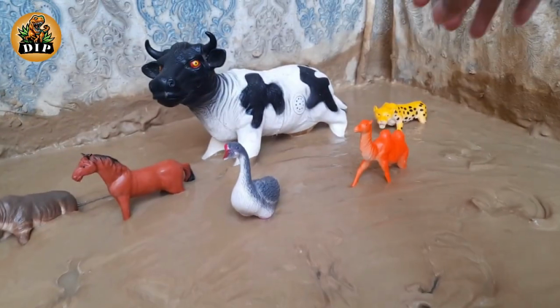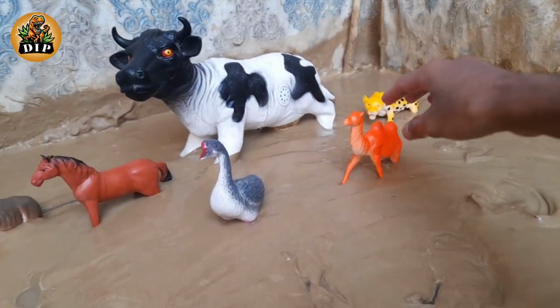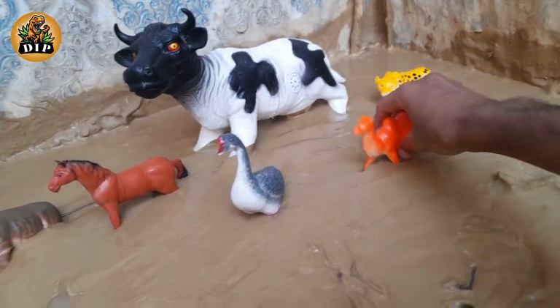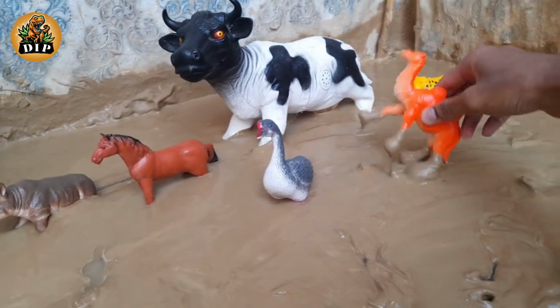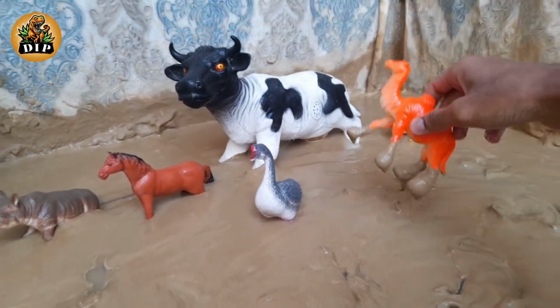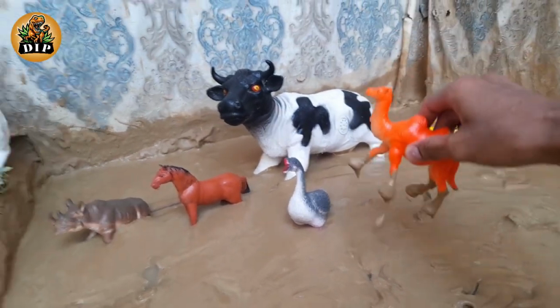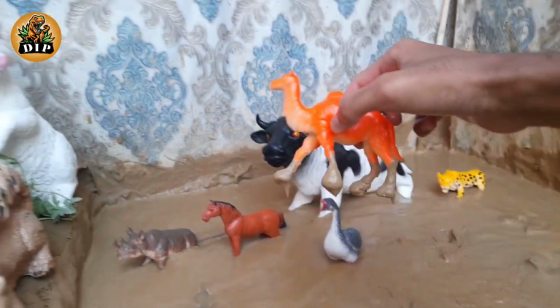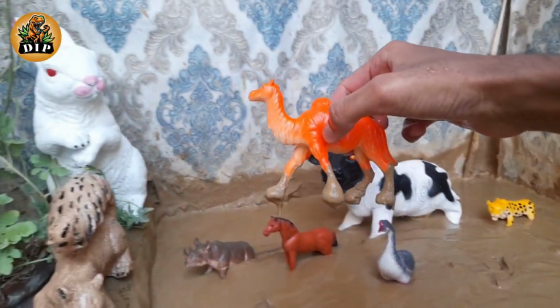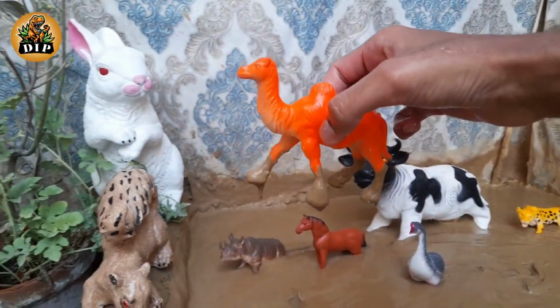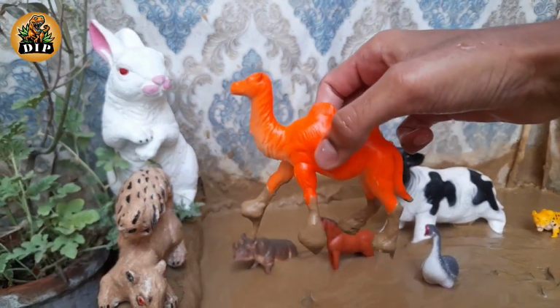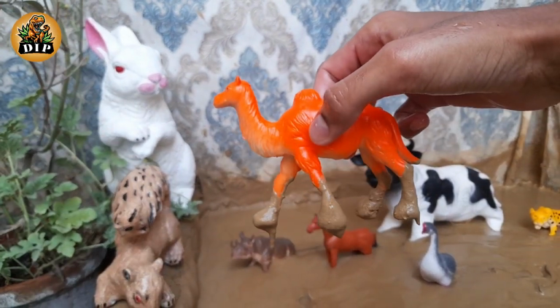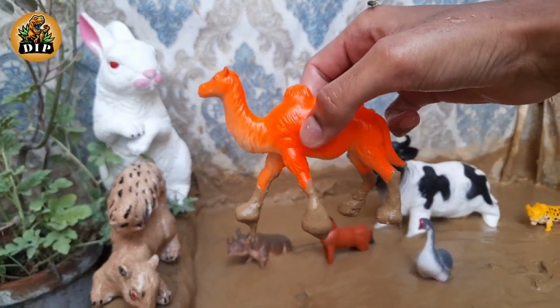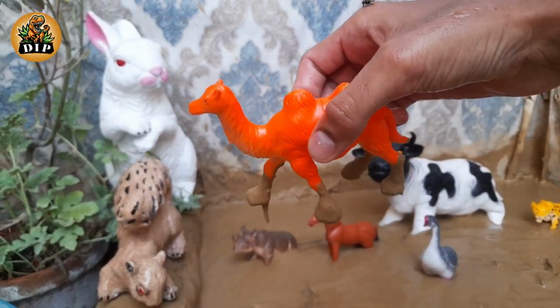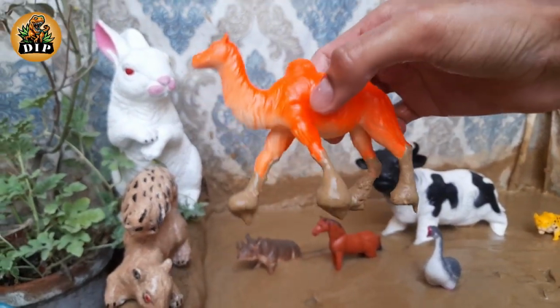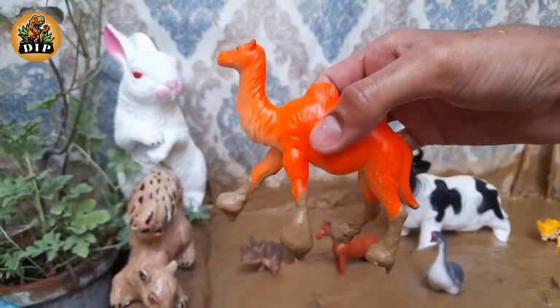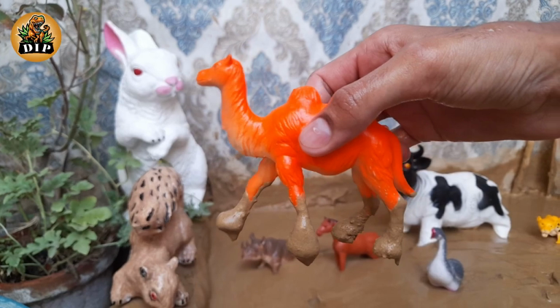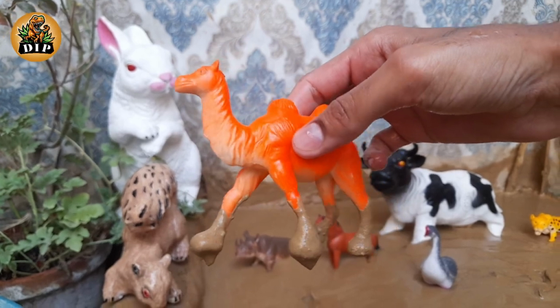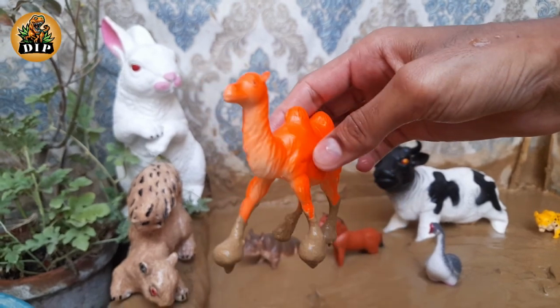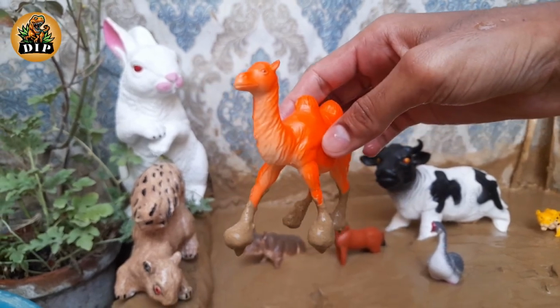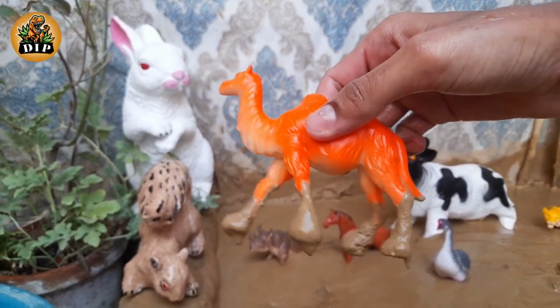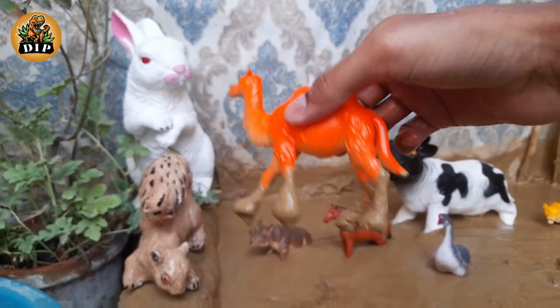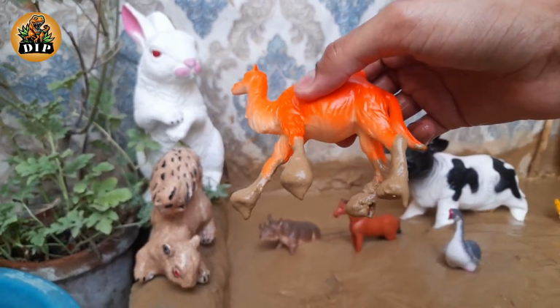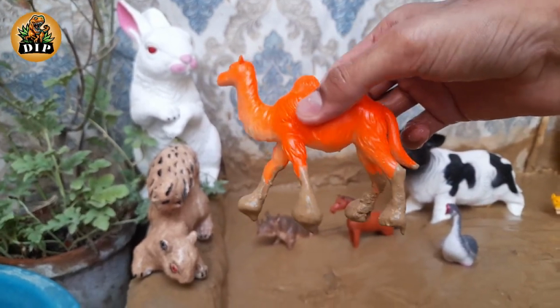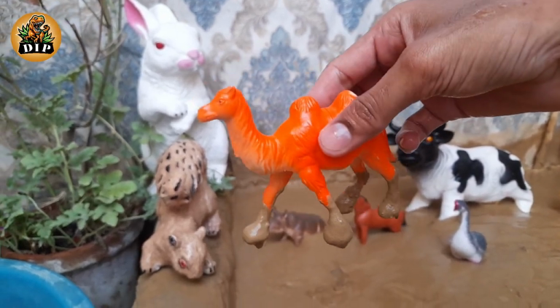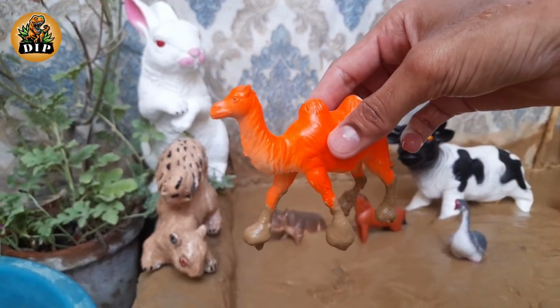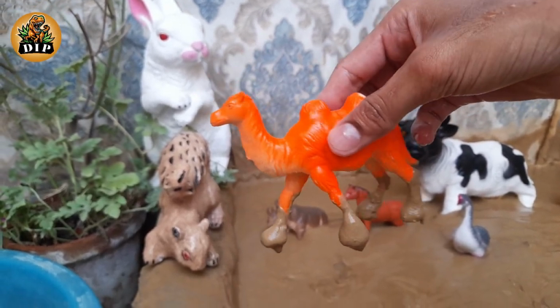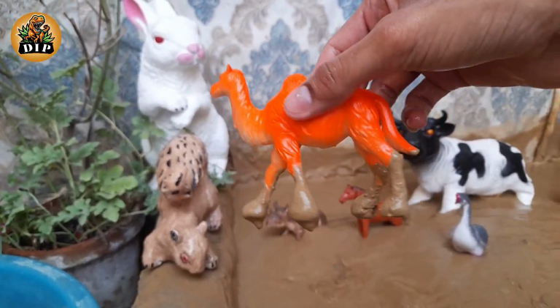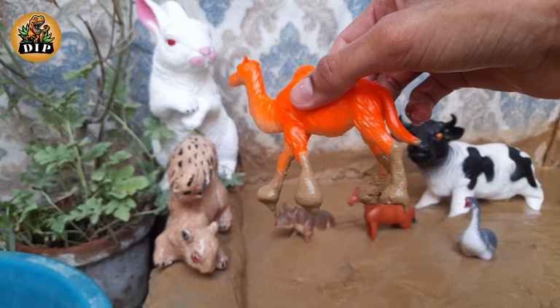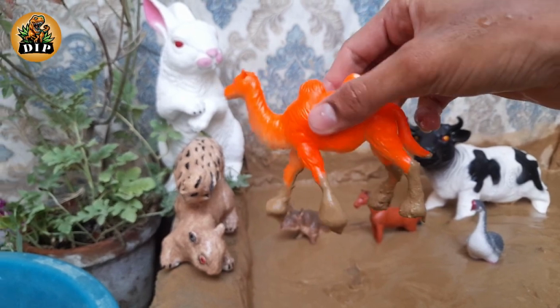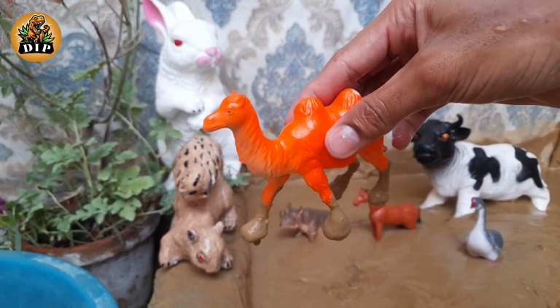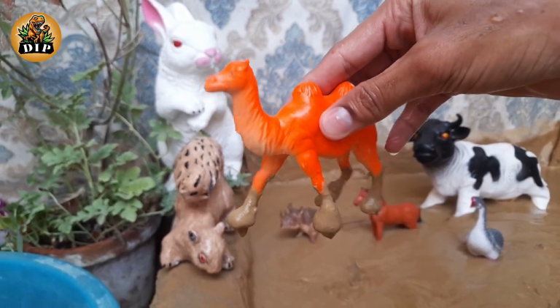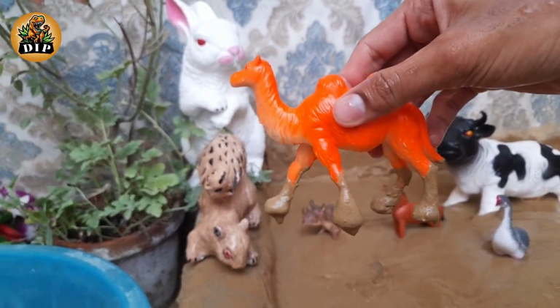The next animal is camel. Camels do not have humps at birth, but with a tazzle of curly hair on top, small peaks can be seen that indicate where the humps will develop.